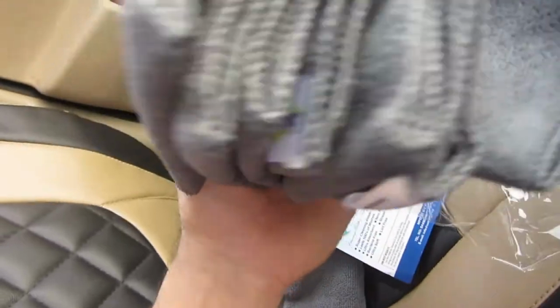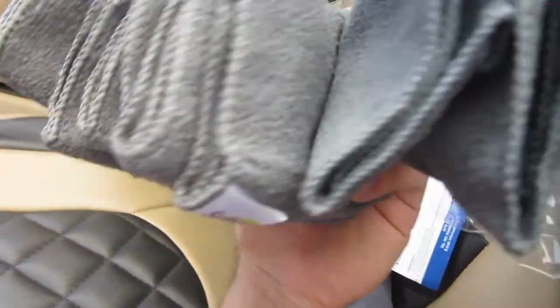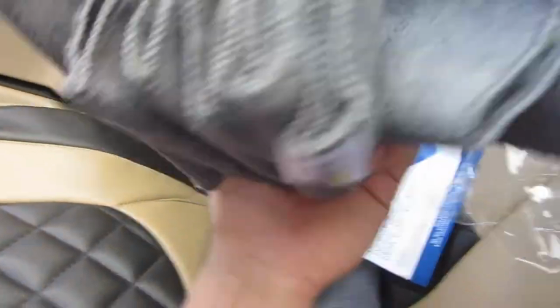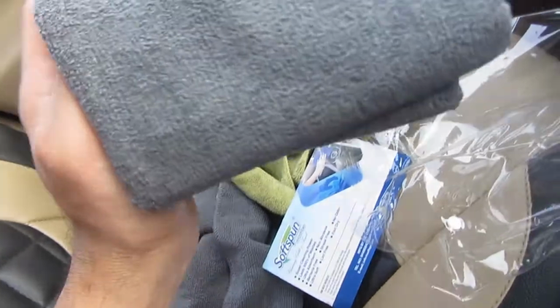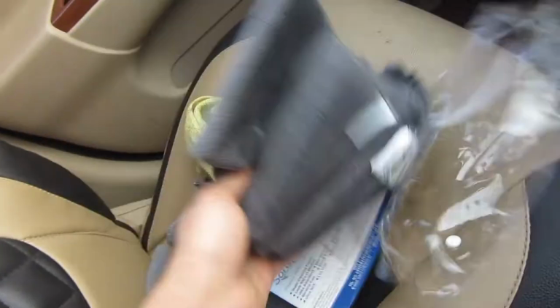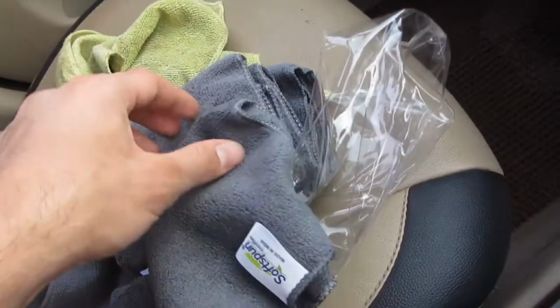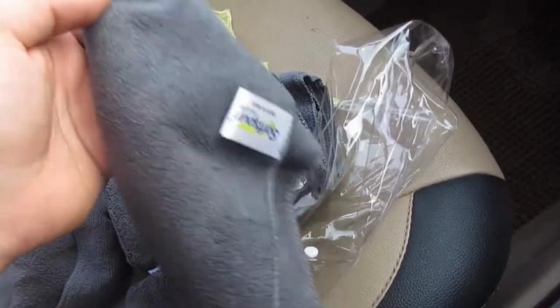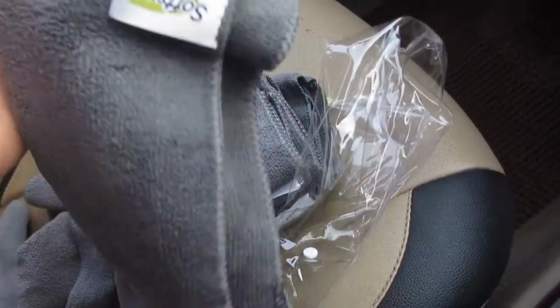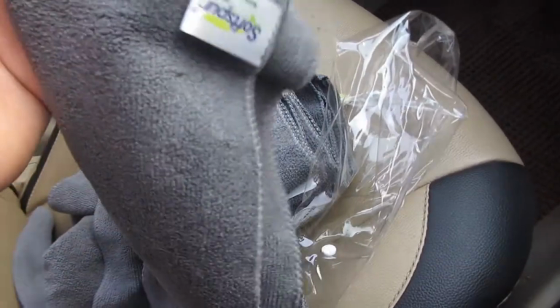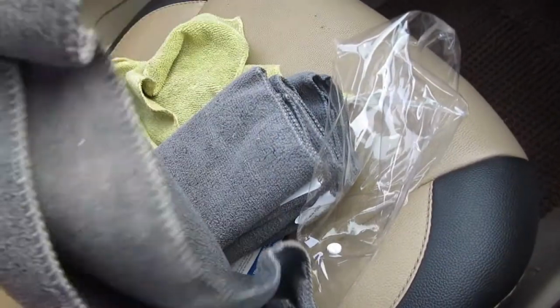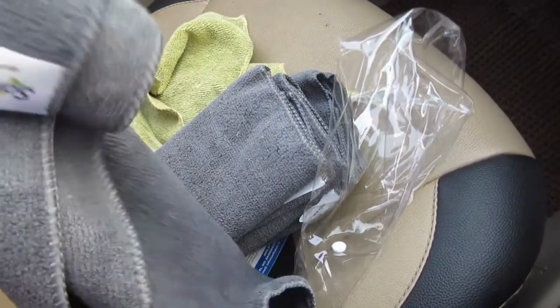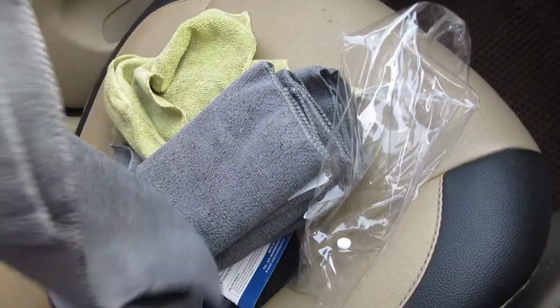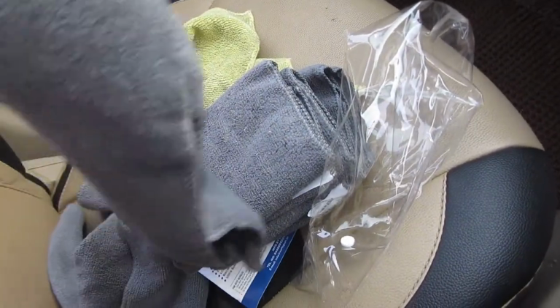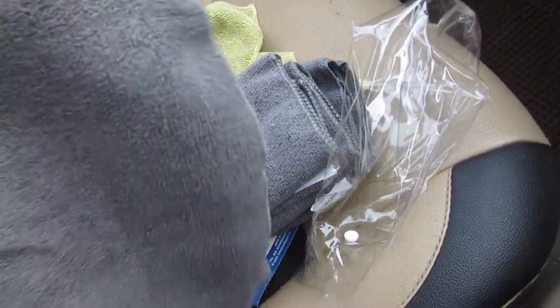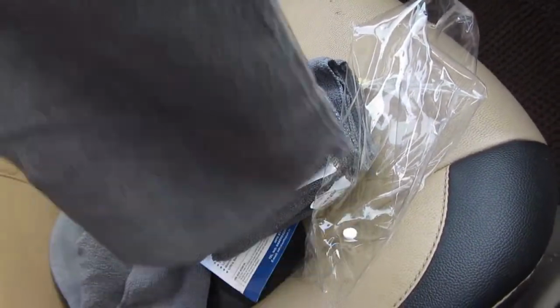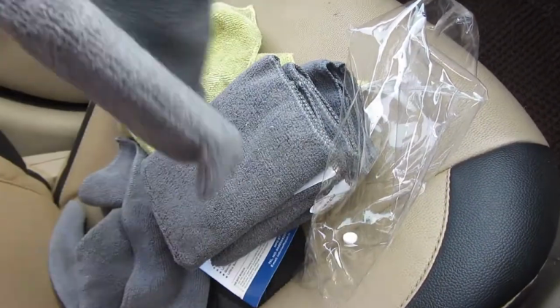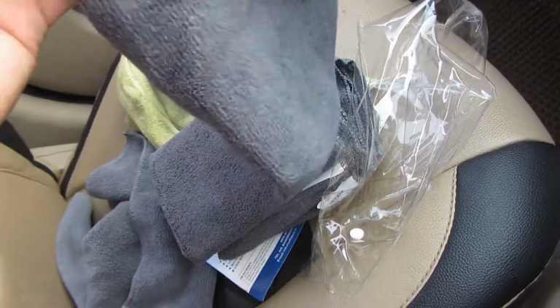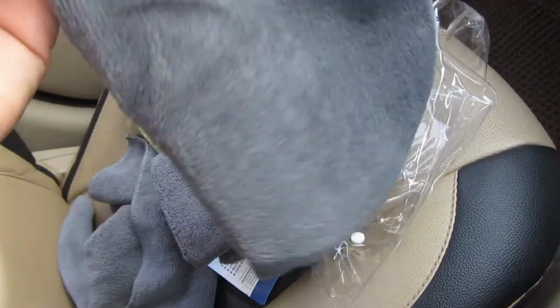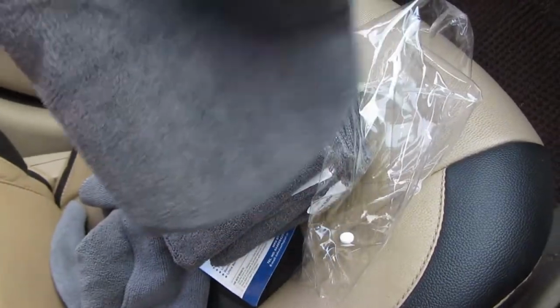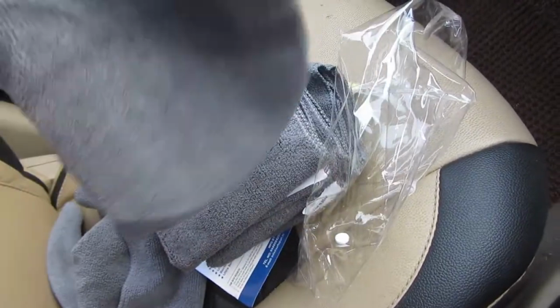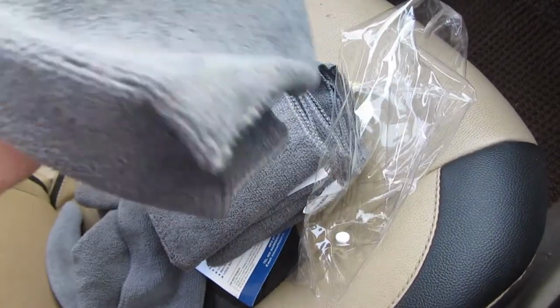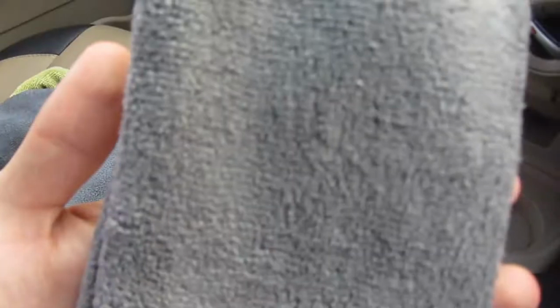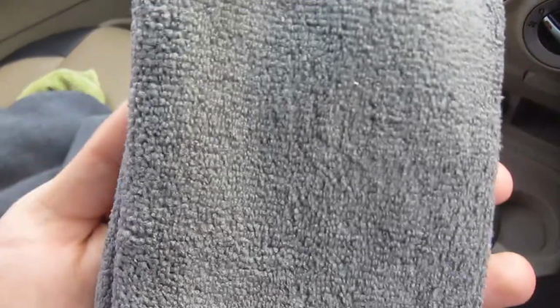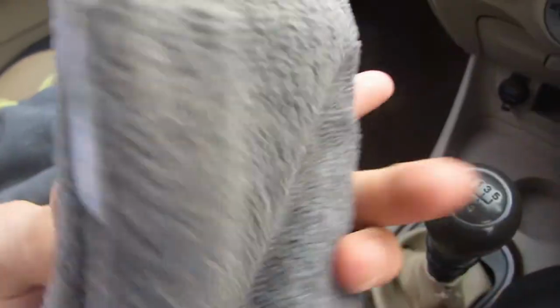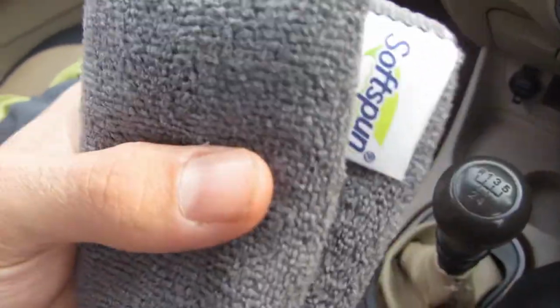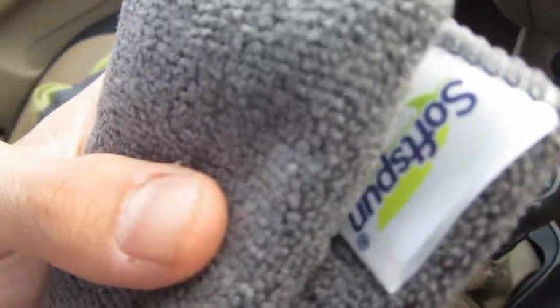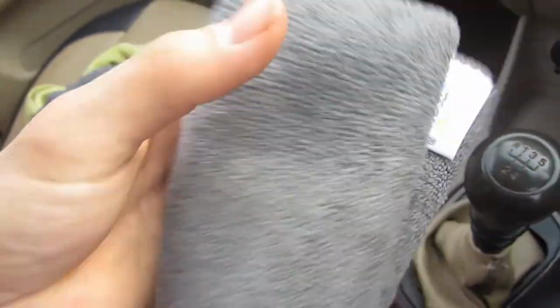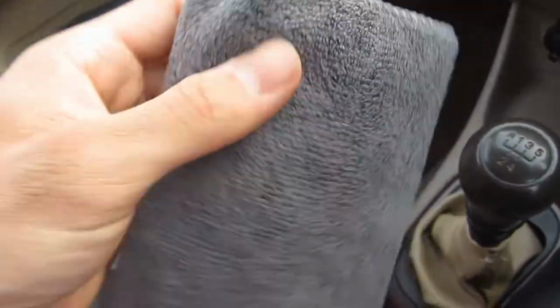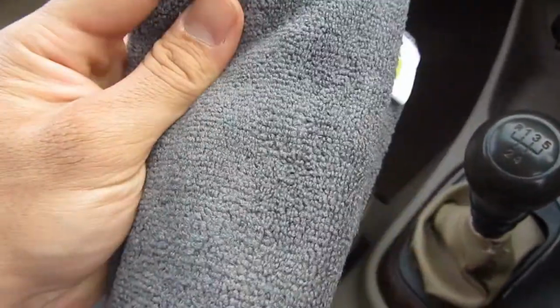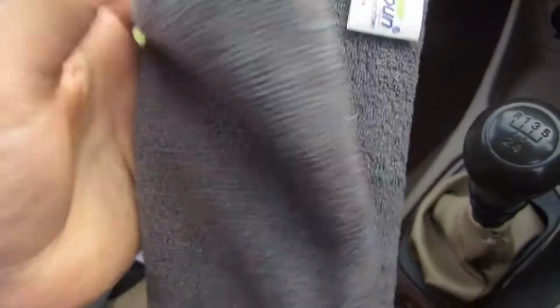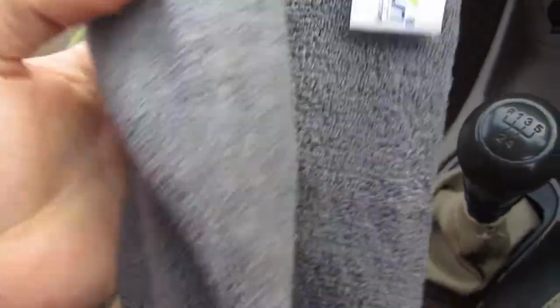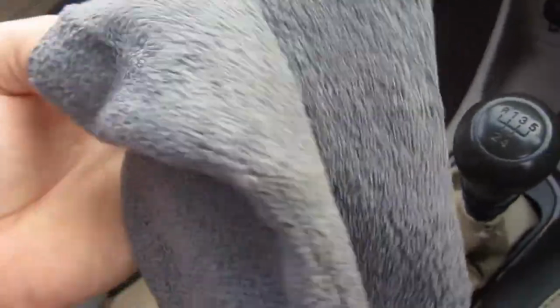This pack of four costs 230 rupees, so one piece comes out to 57 rupees. The material is pretty good — it is very soft.